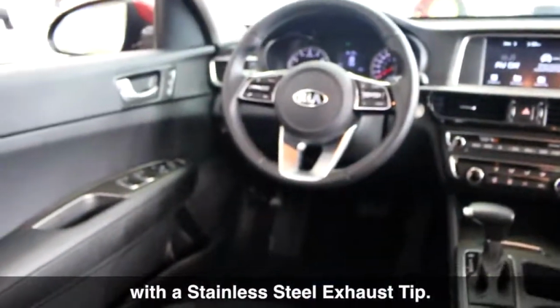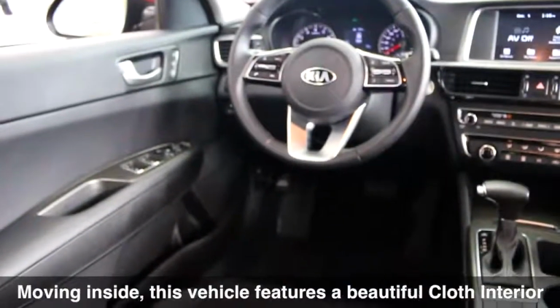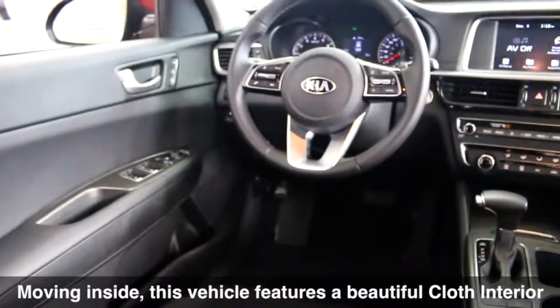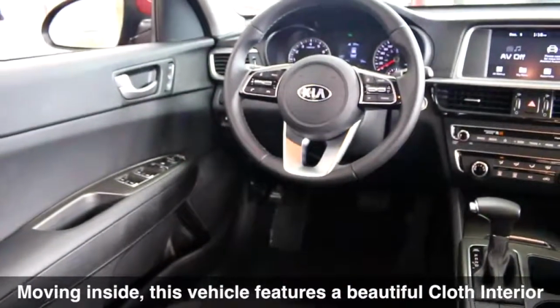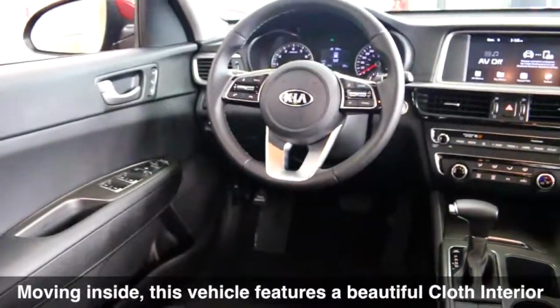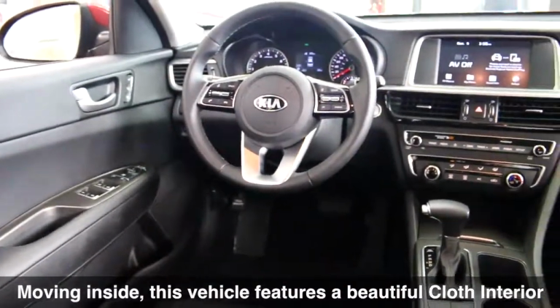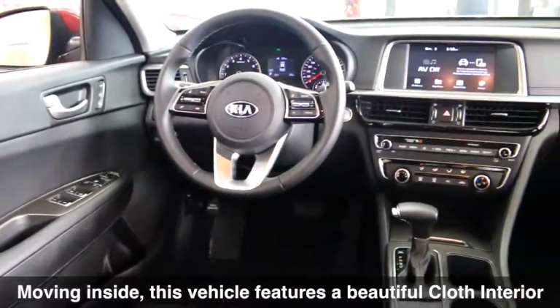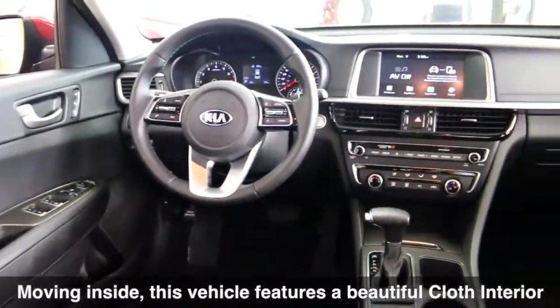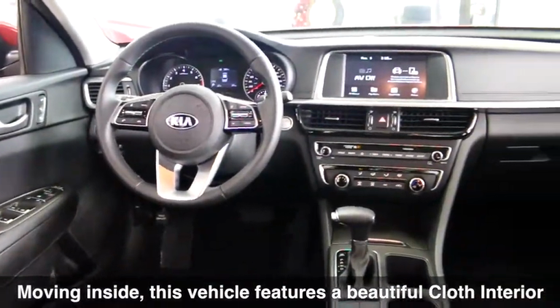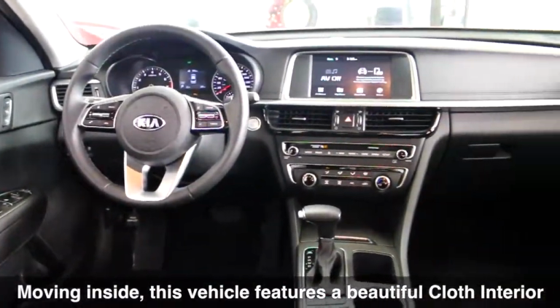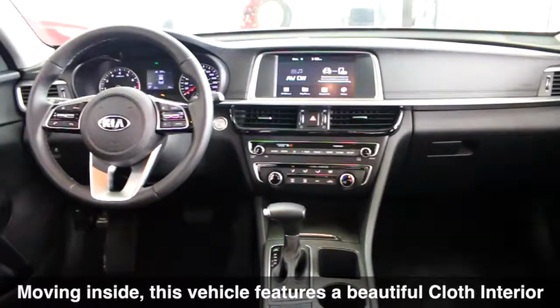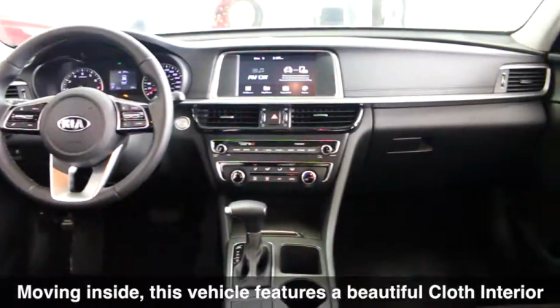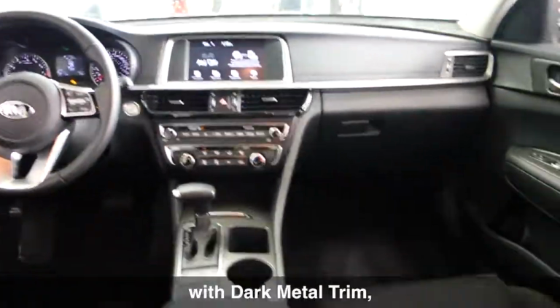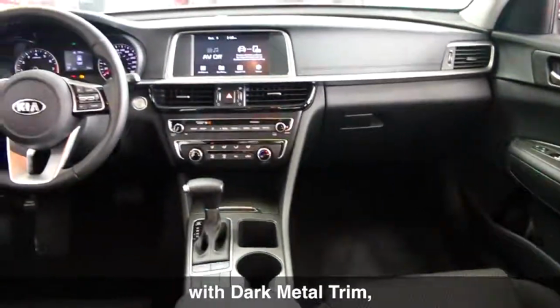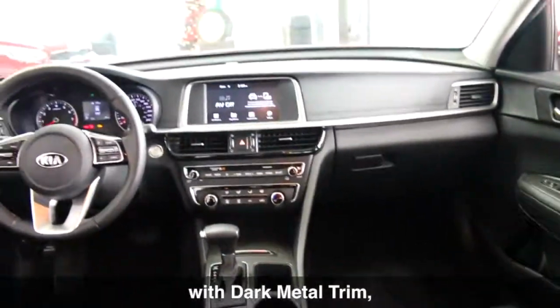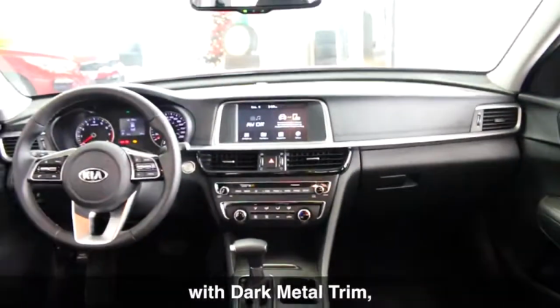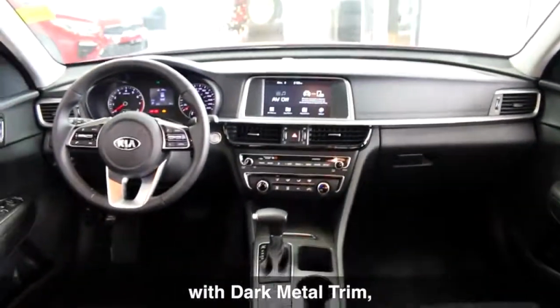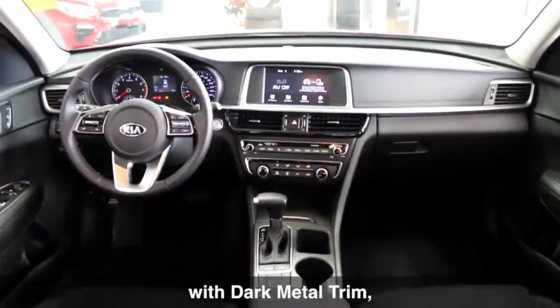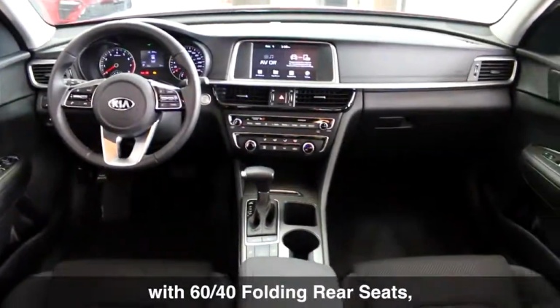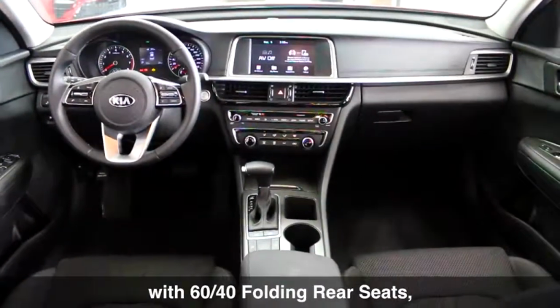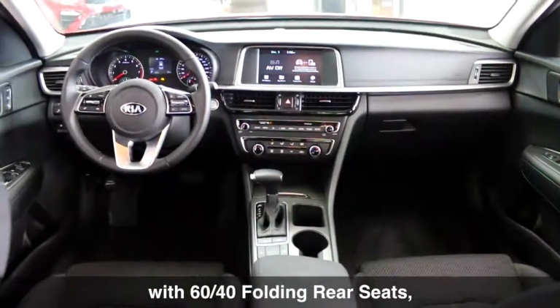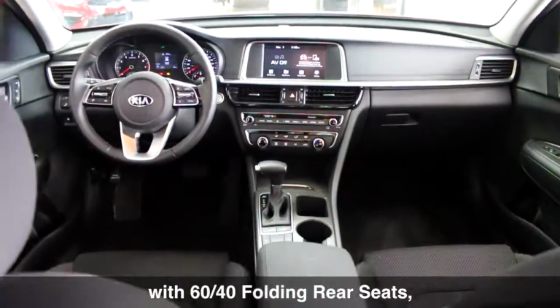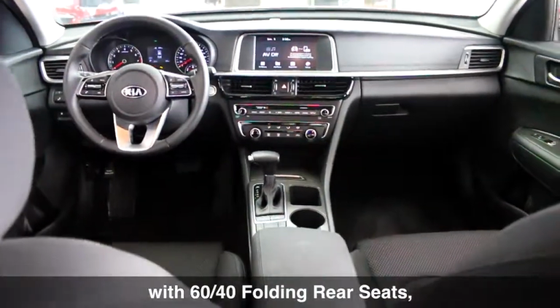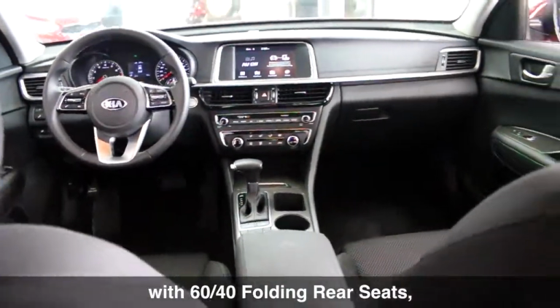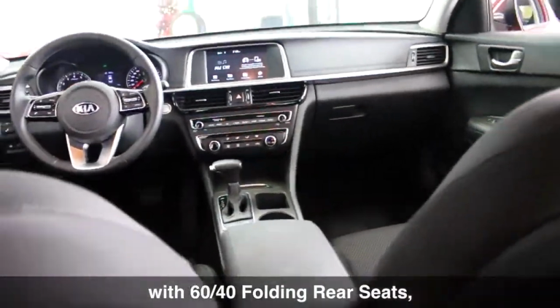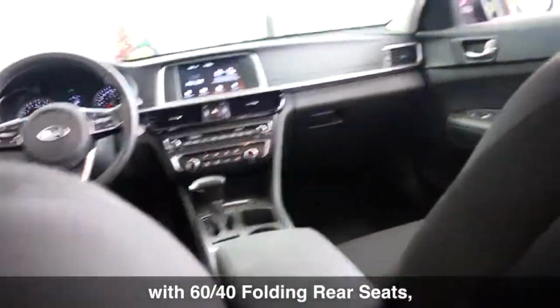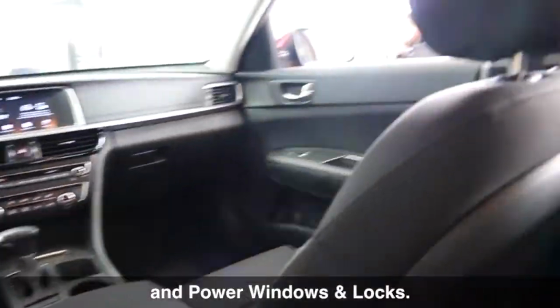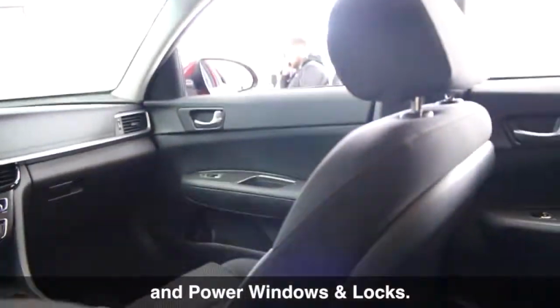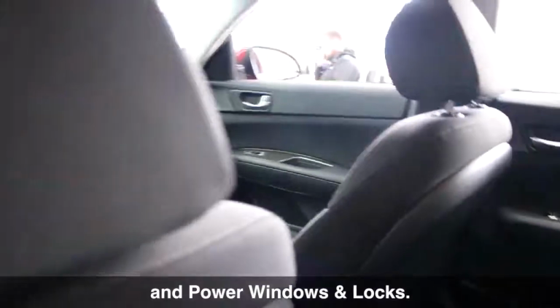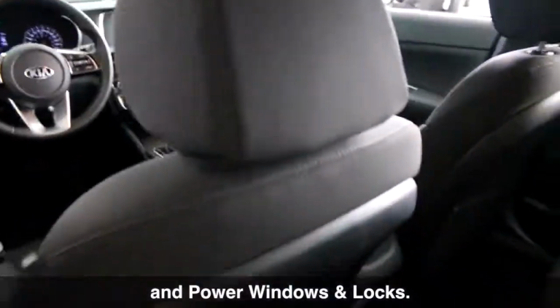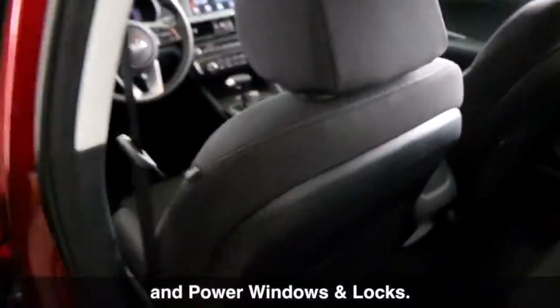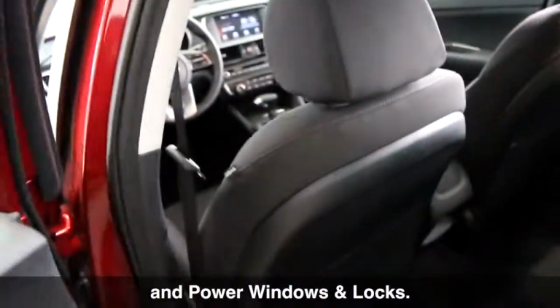Moving inside, this vehicle features a beautiful cloth interior with dark metal trim, with 60-40 folding rear seats and power windows and locks.